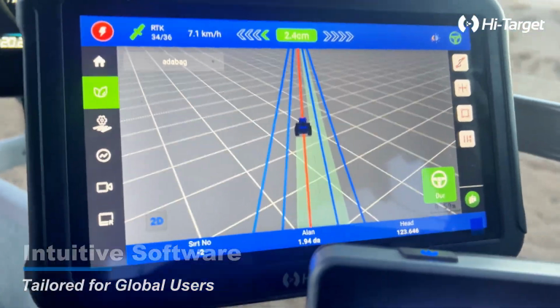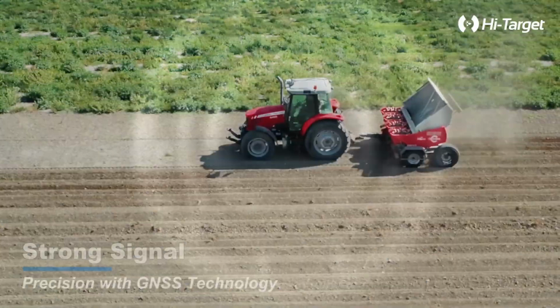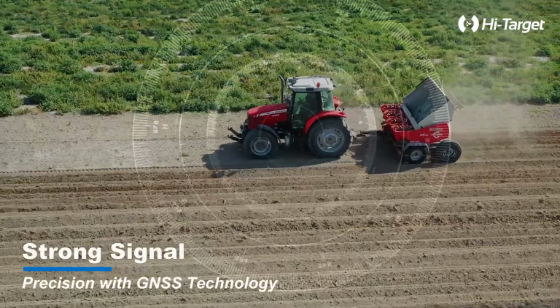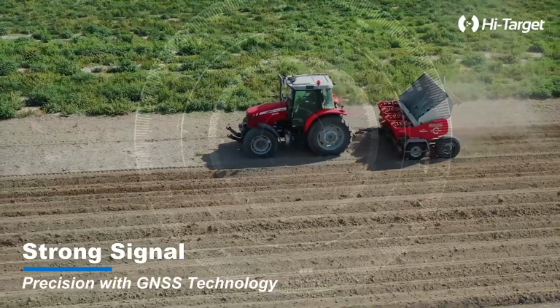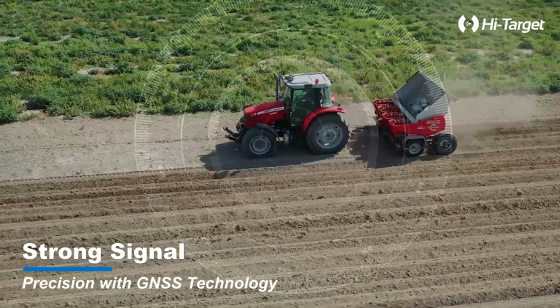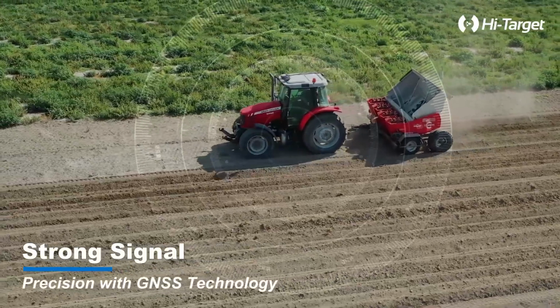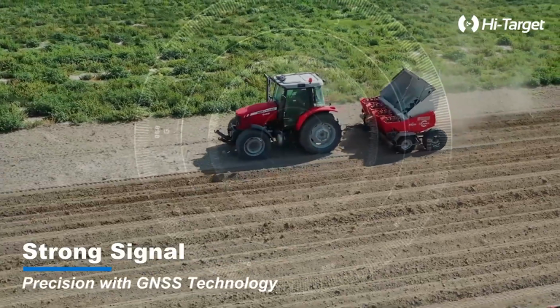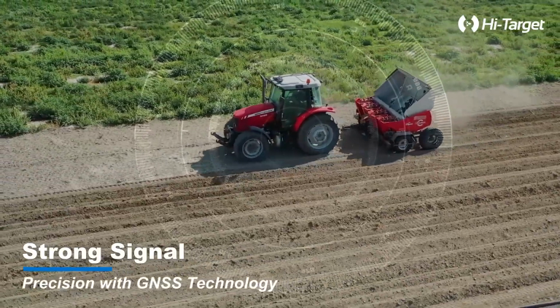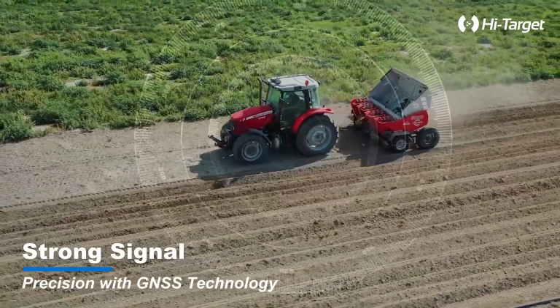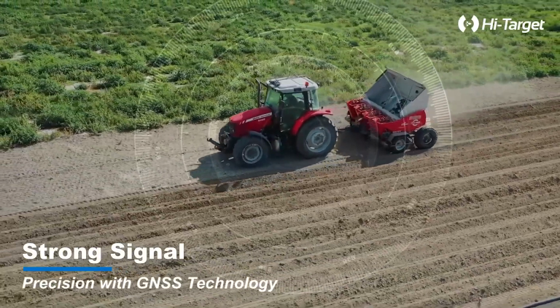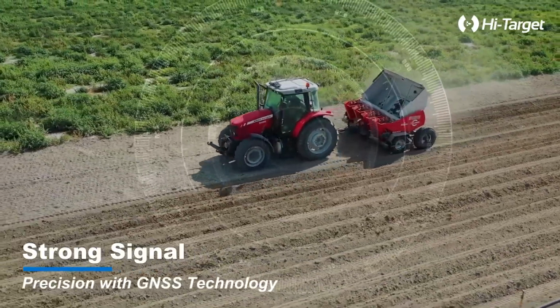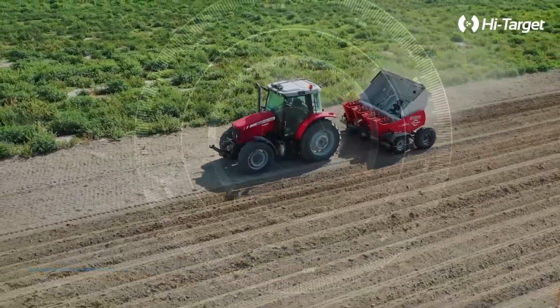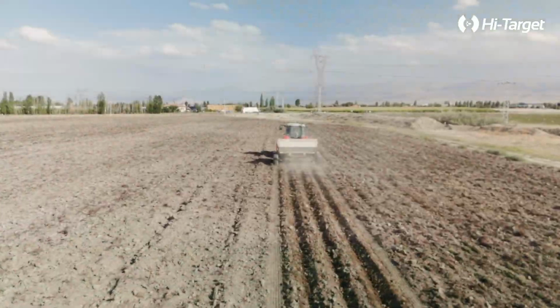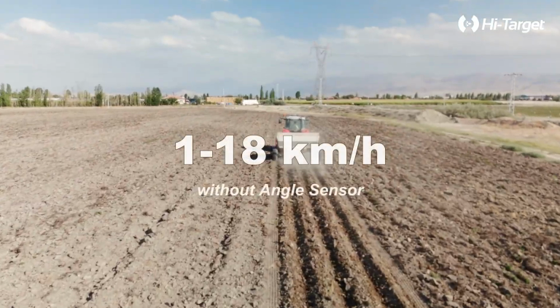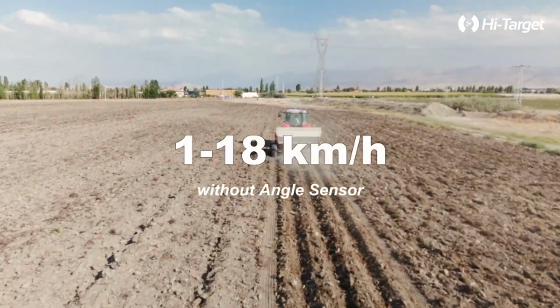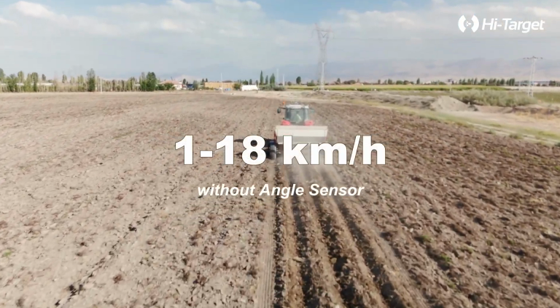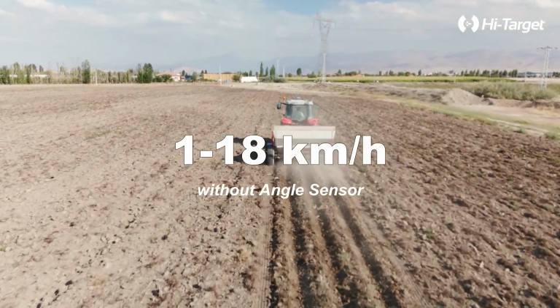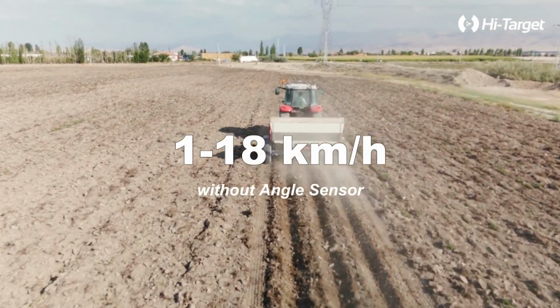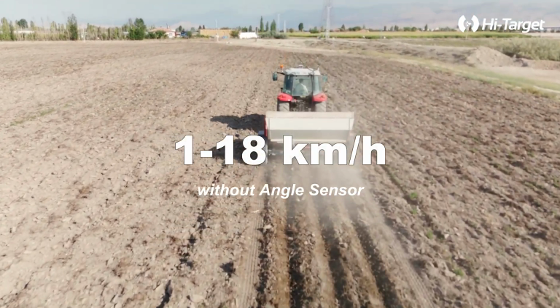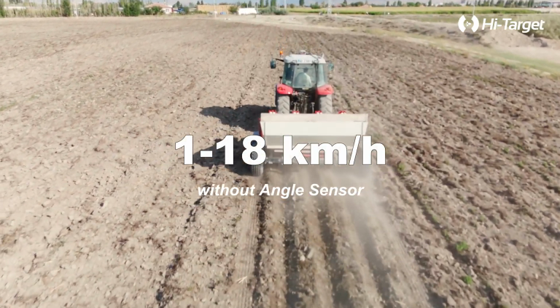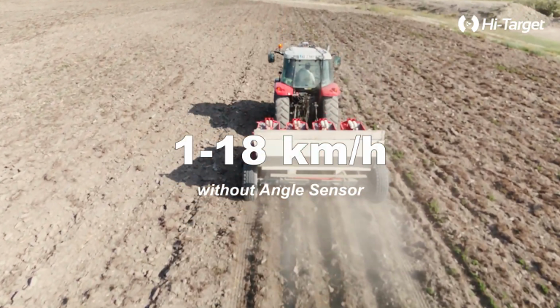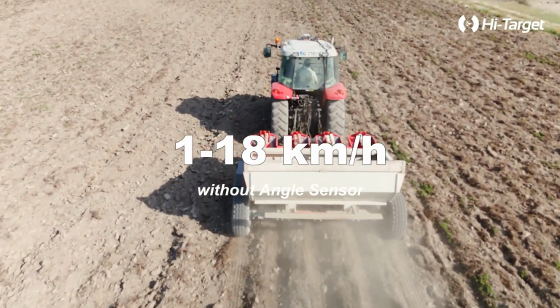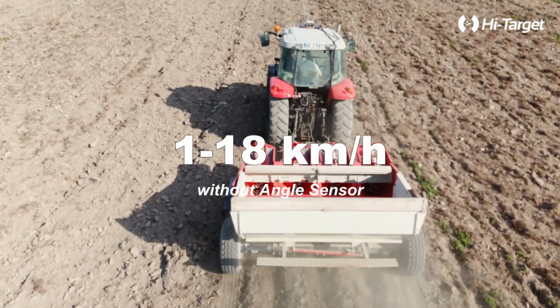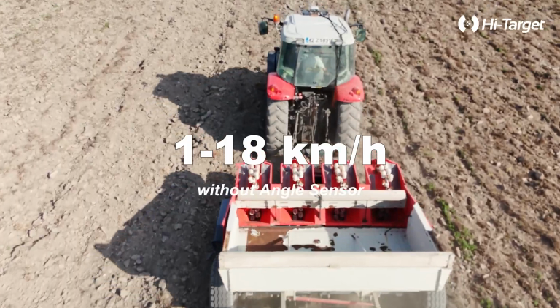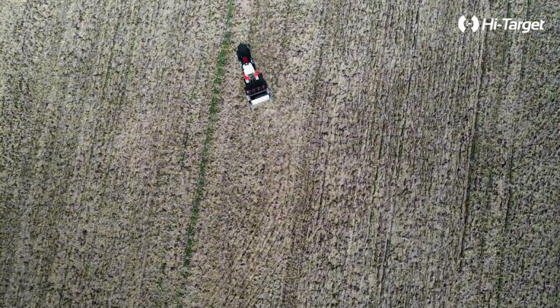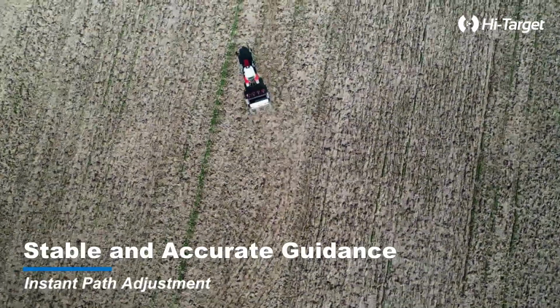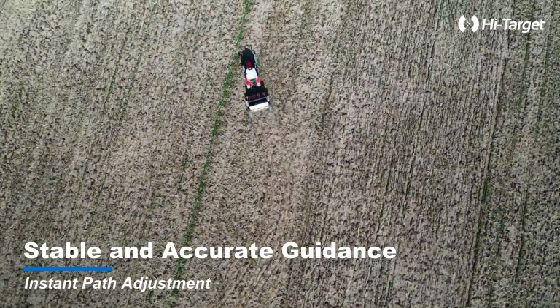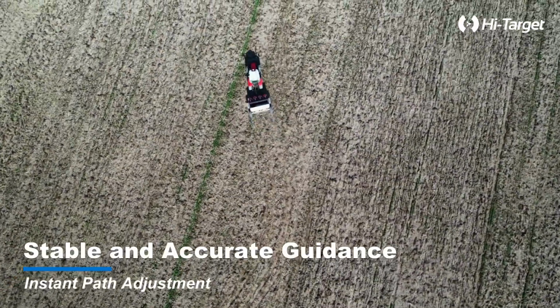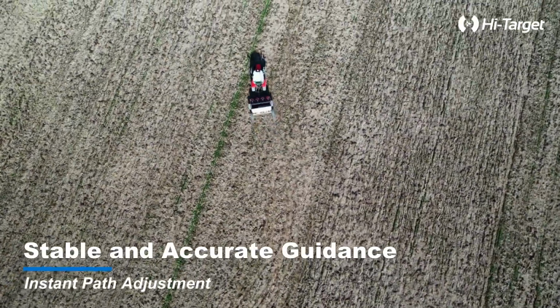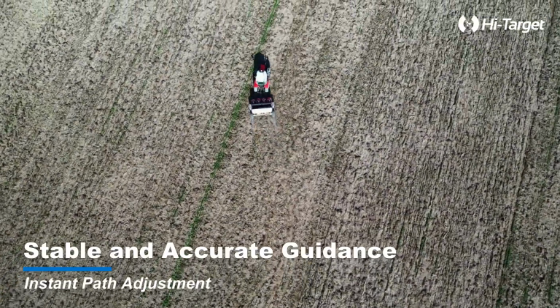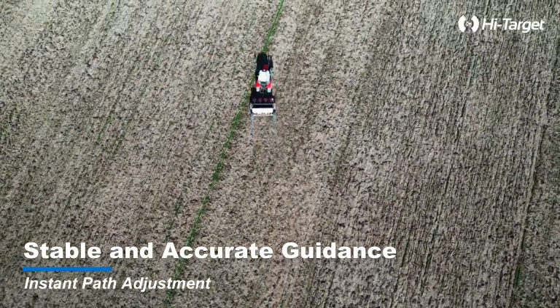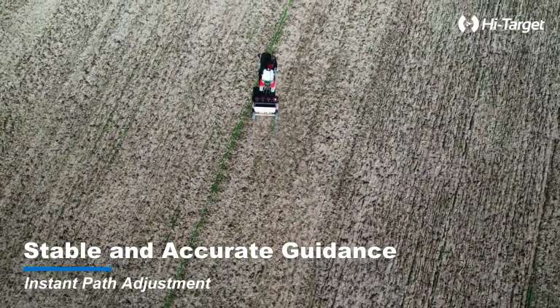With strong signal and GNSS technology, expect nothing less than precise navigation. Operate efficiently from 1 to 18 kilometers per hour without the need for an angle sensor. Enjoy stable and accurate guidance with instant path adjustment.